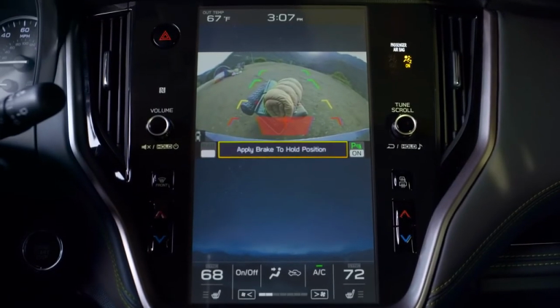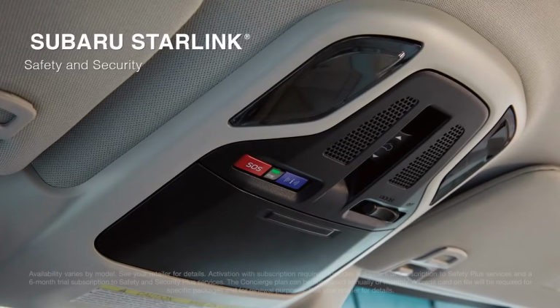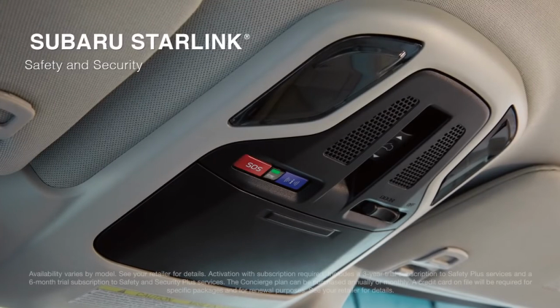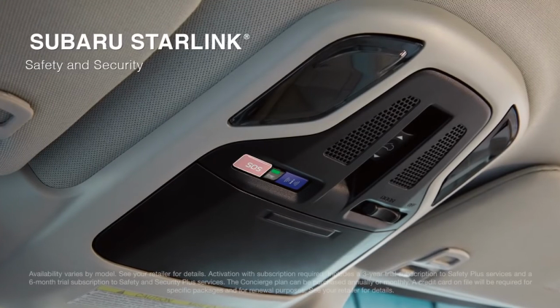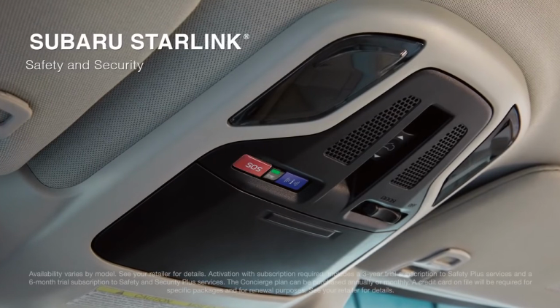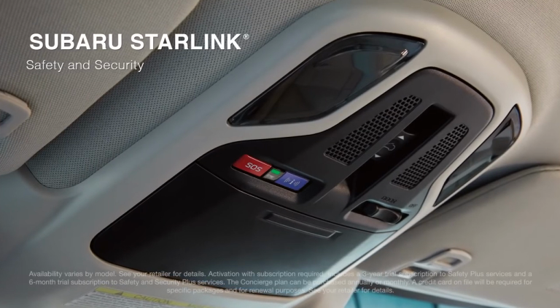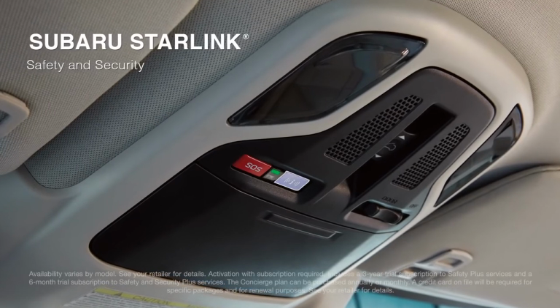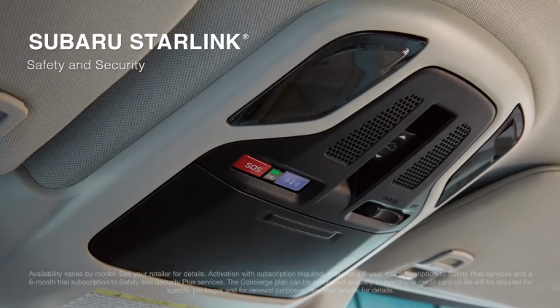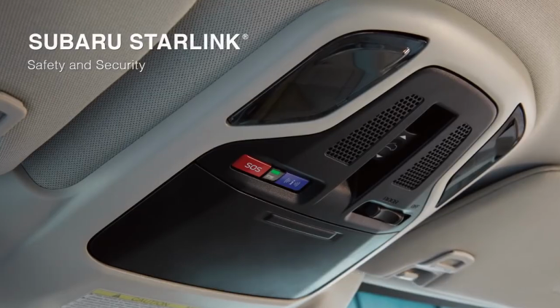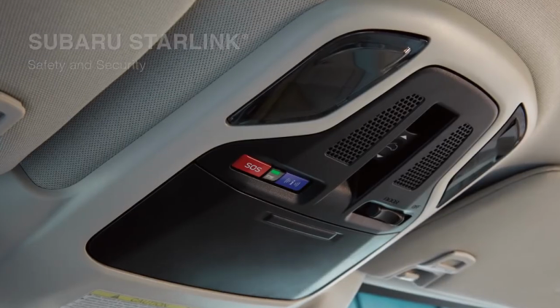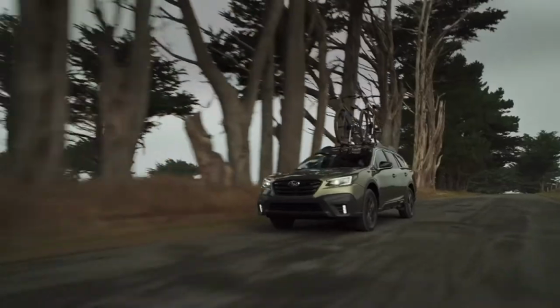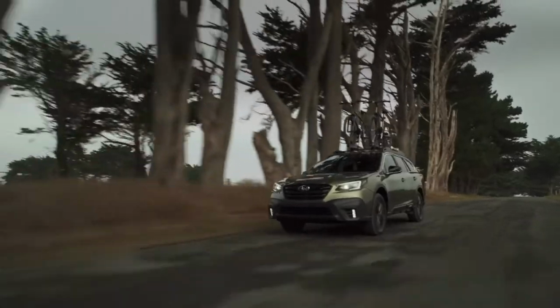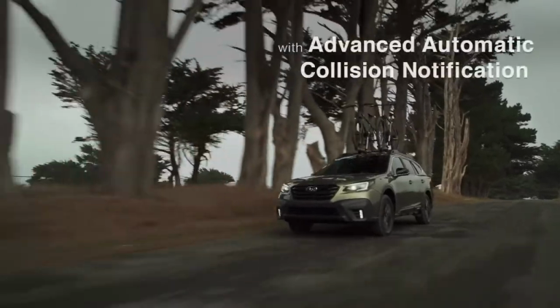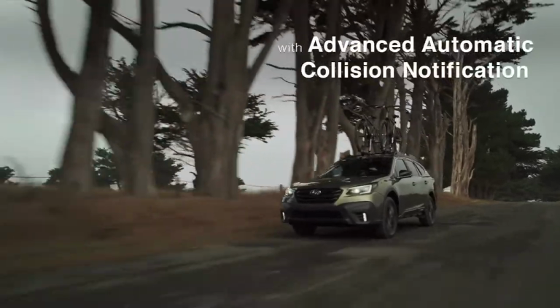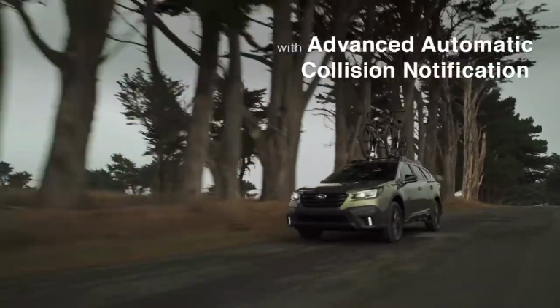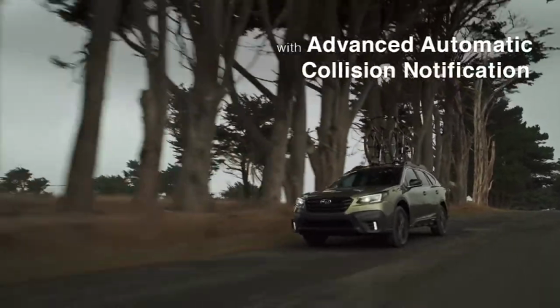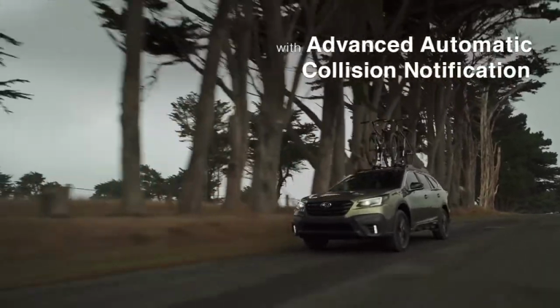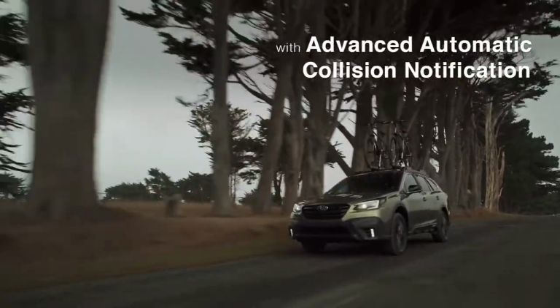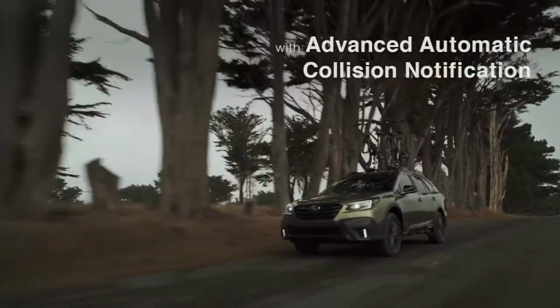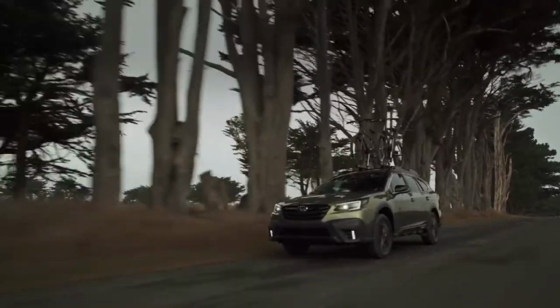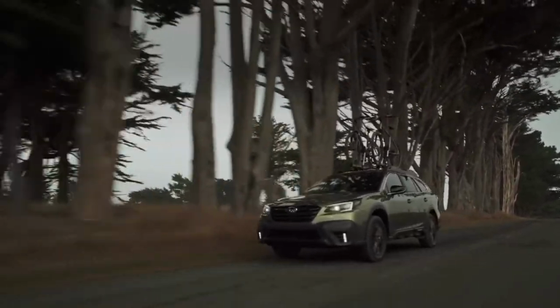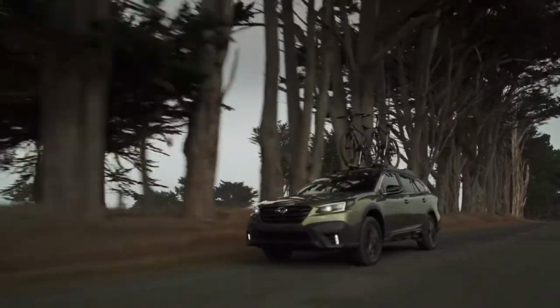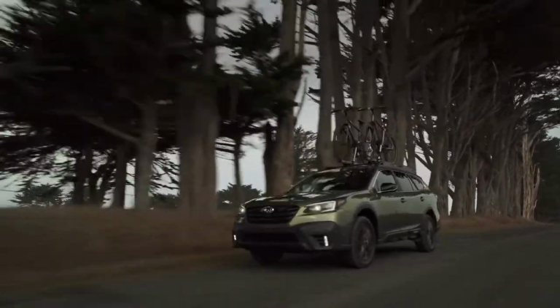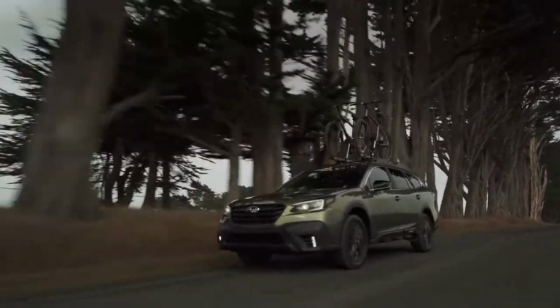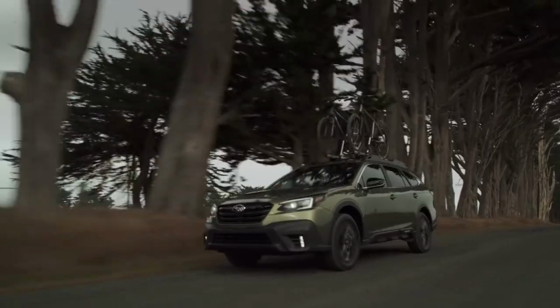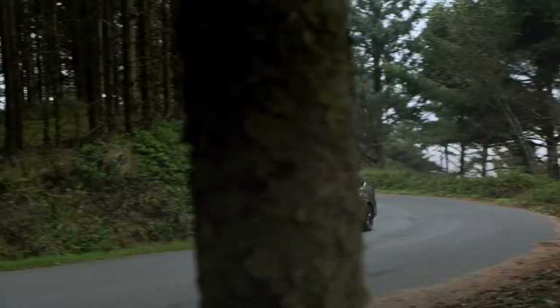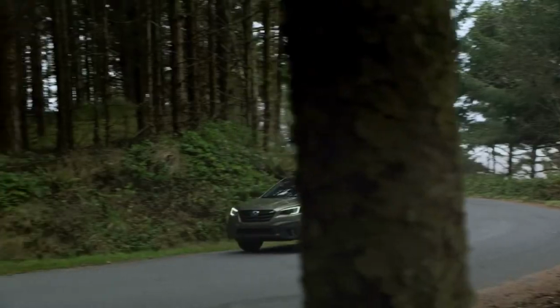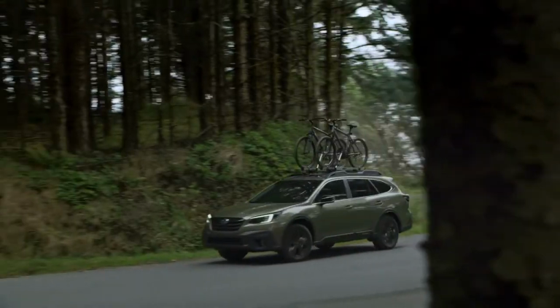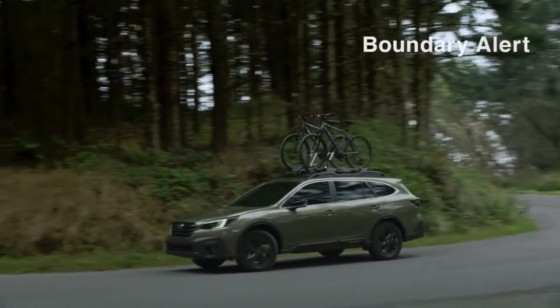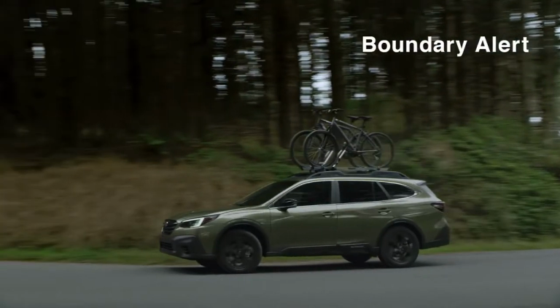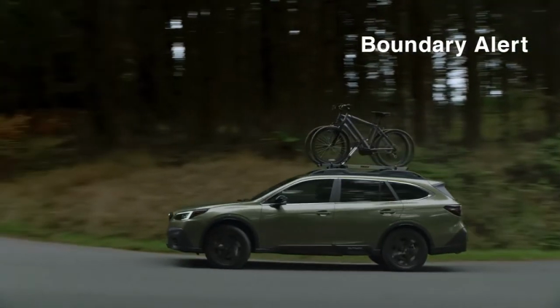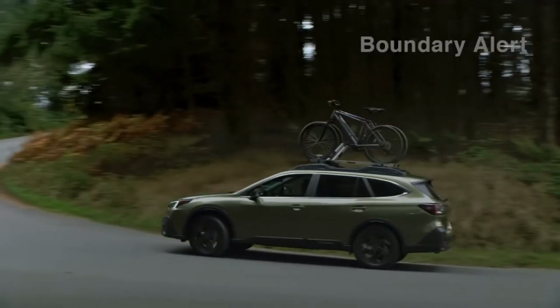A comprehensive set of systems can connect you to help, alert a first responder in an emergency, and give you more peace of mind with customizable vehicle alerts.